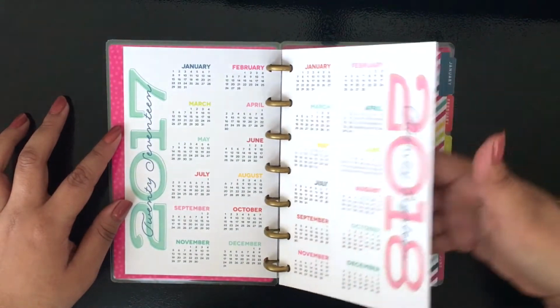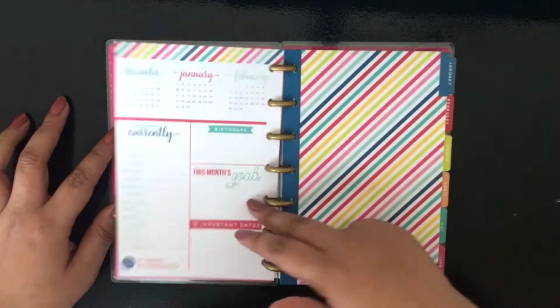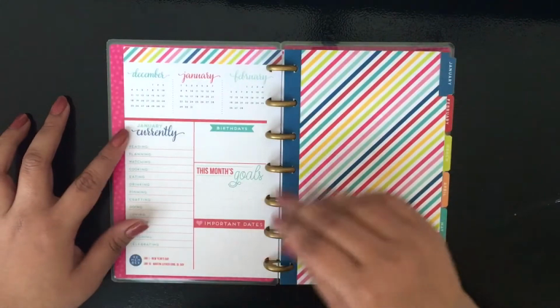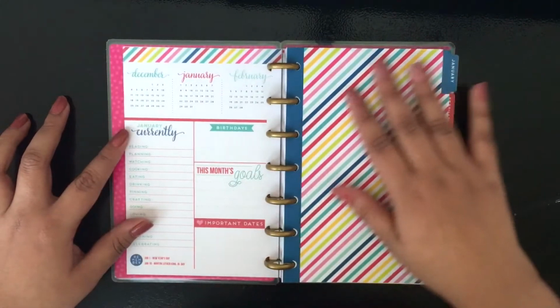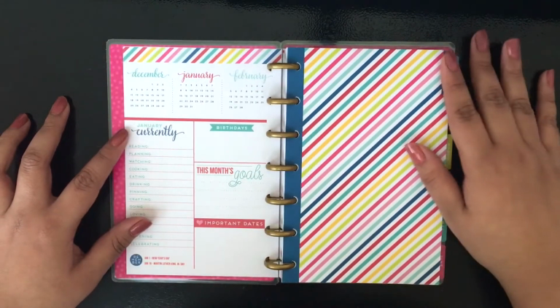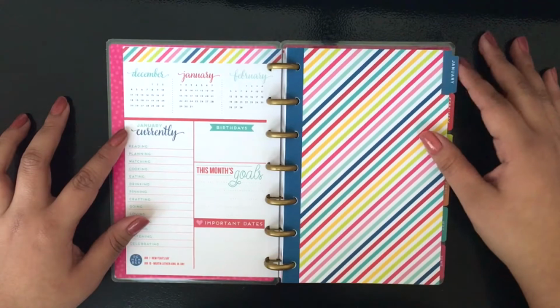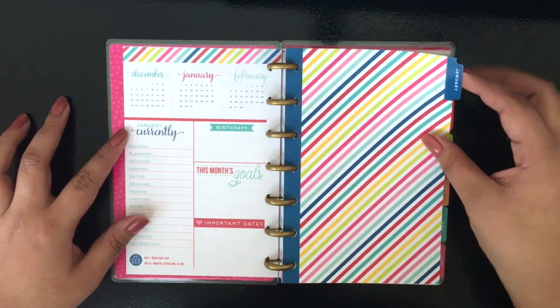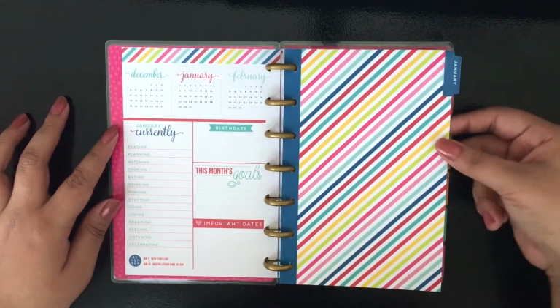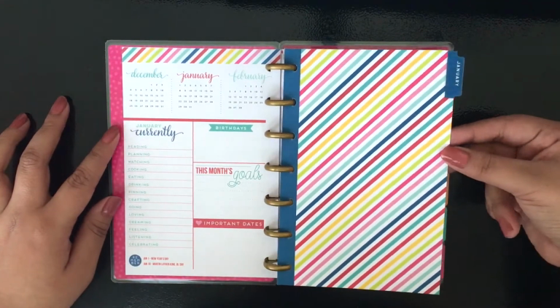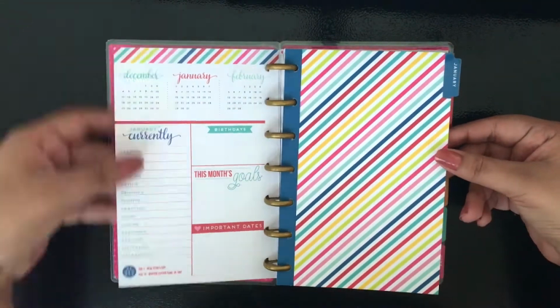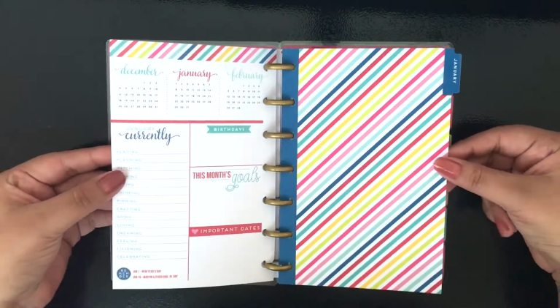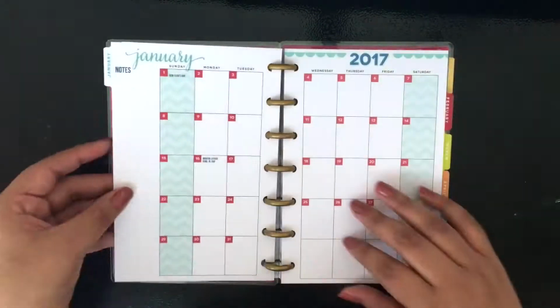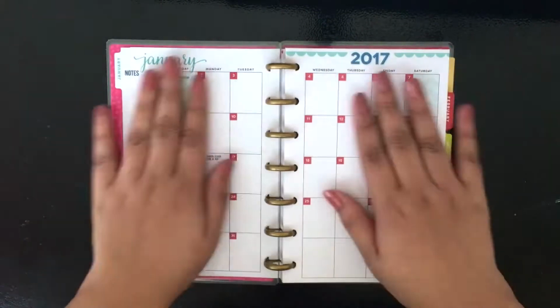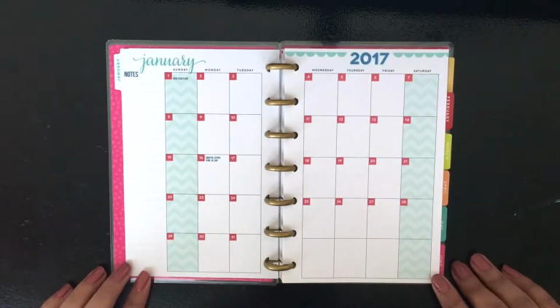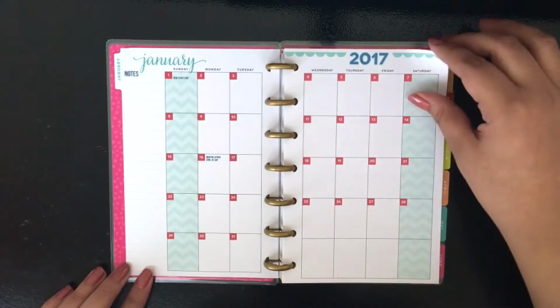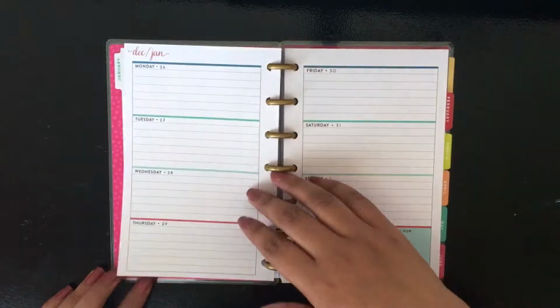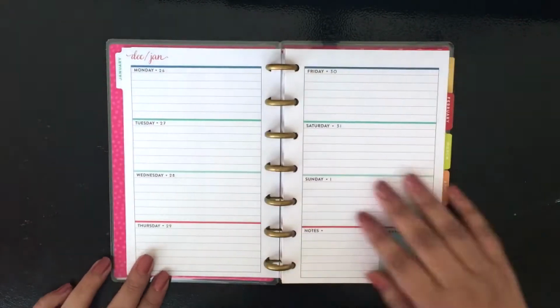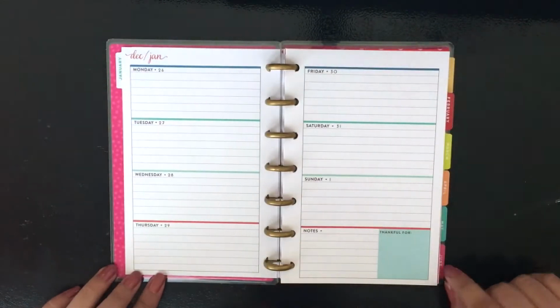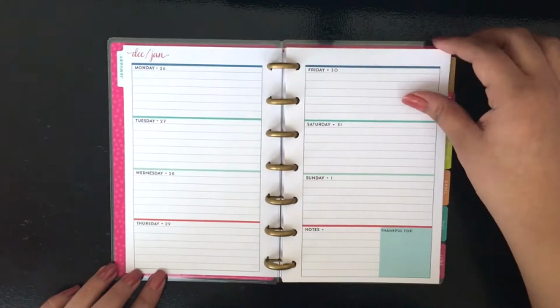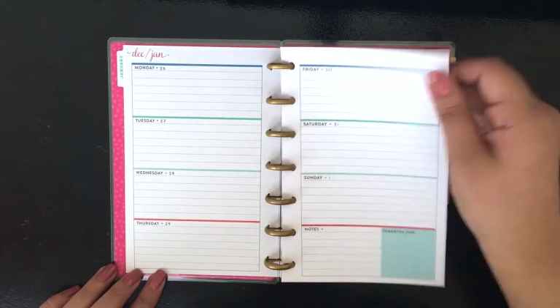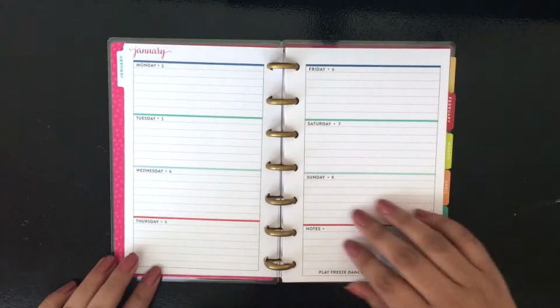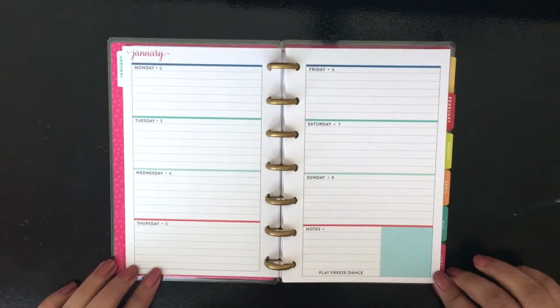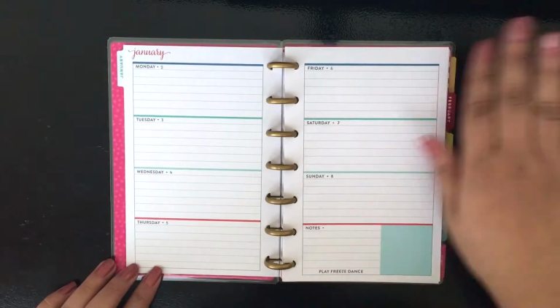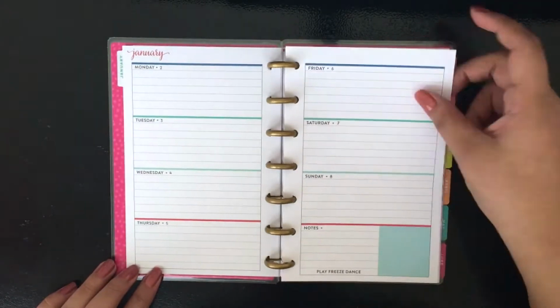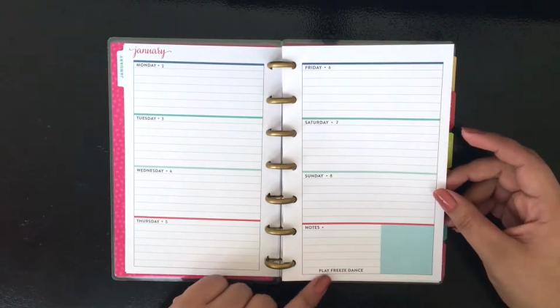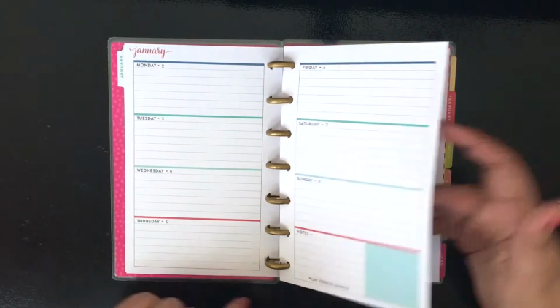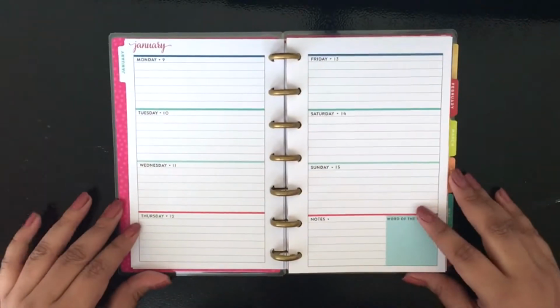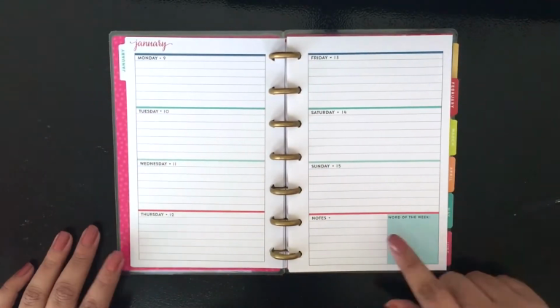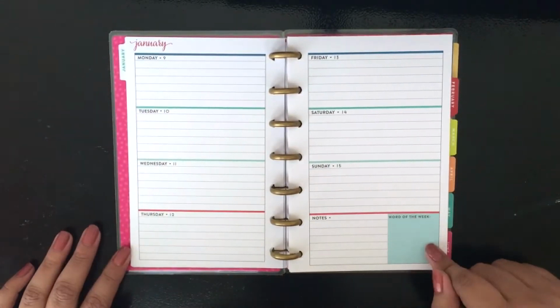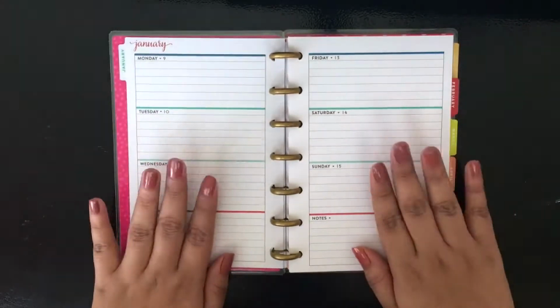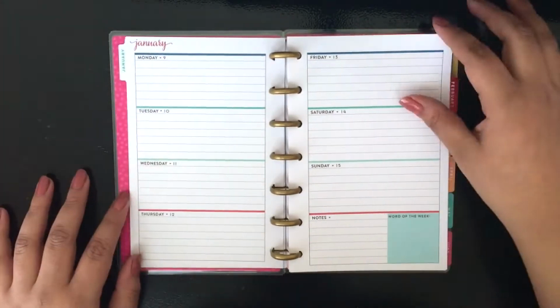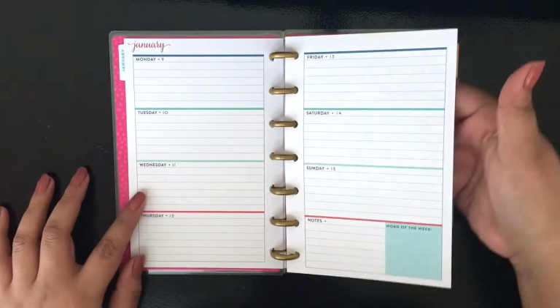I wanted to use a mini planner. I like having a planner with me during school so I can take it back and forth to home. This is going to be strictly just for school, any after-school organizations, any volunteering stuff.